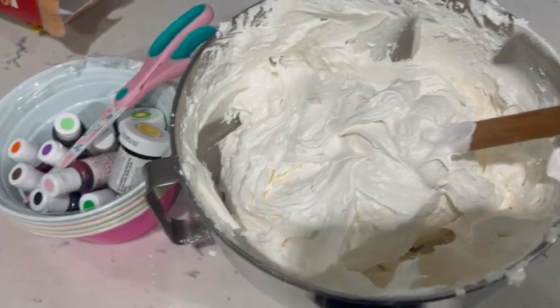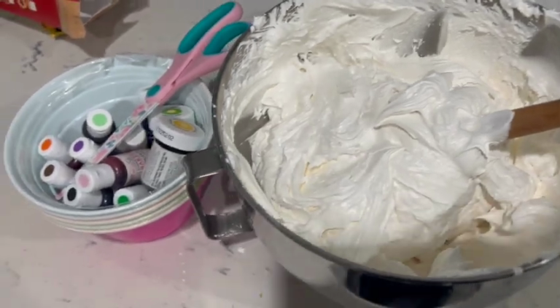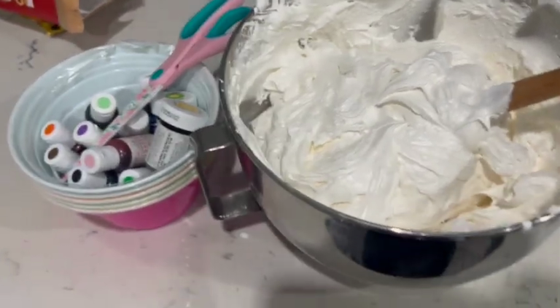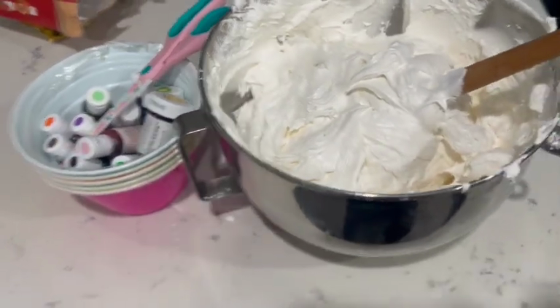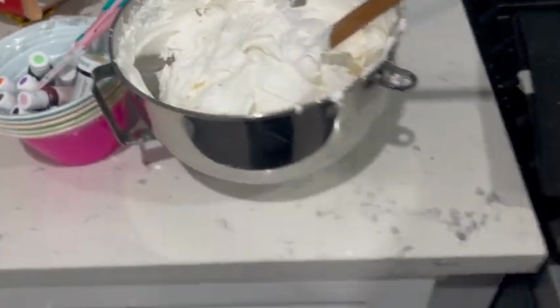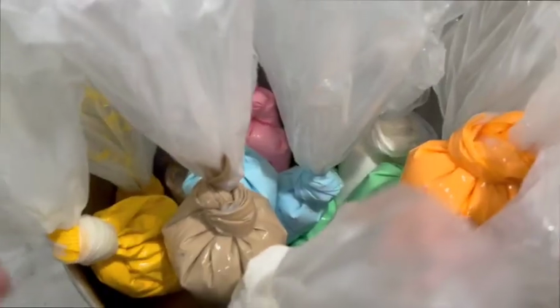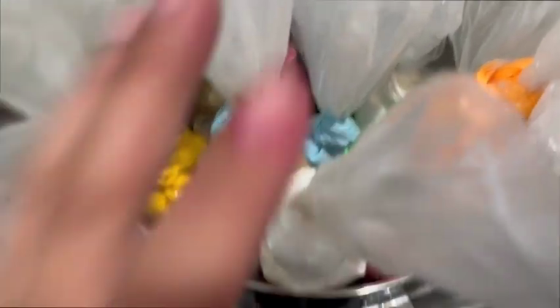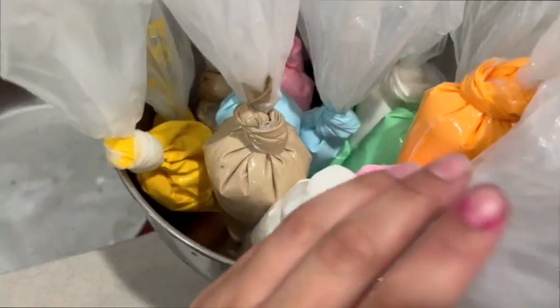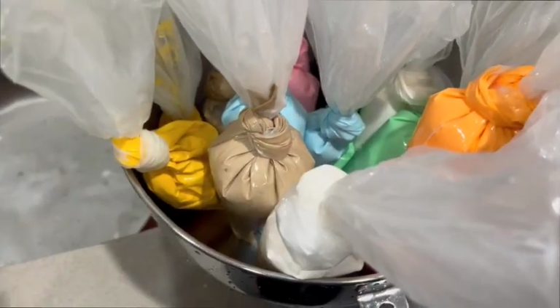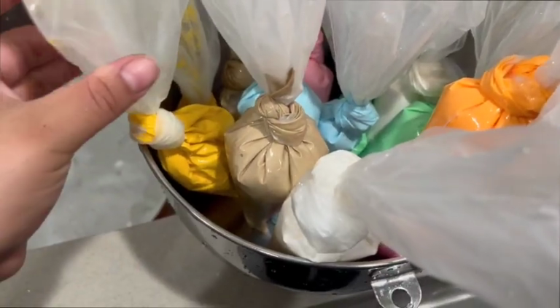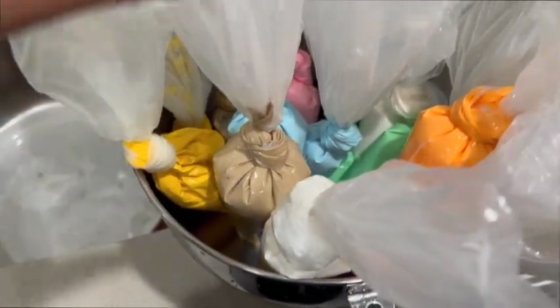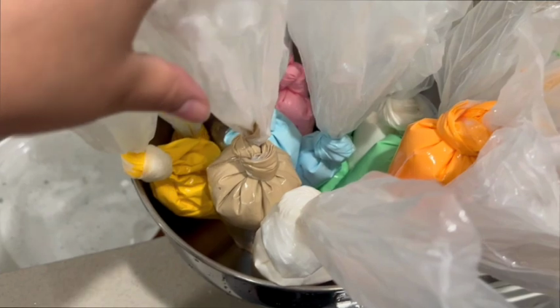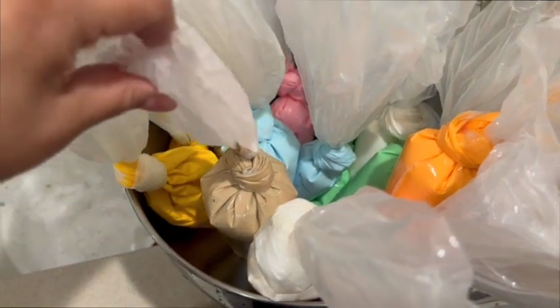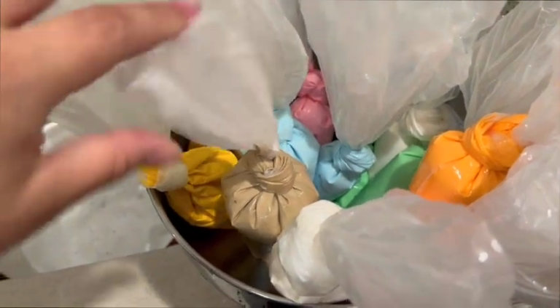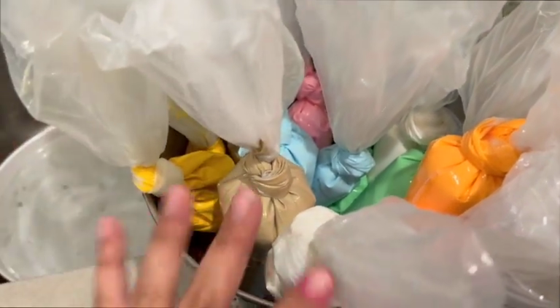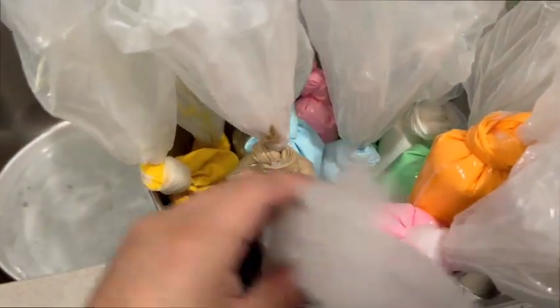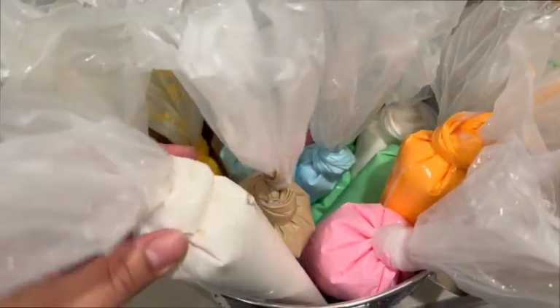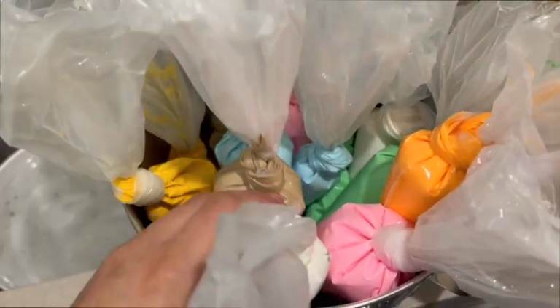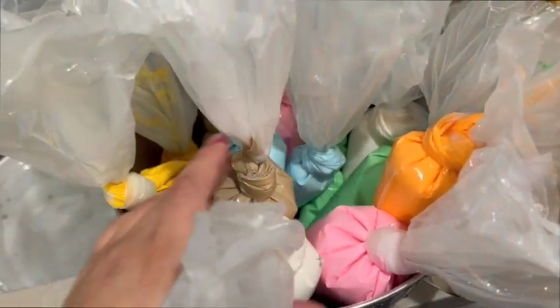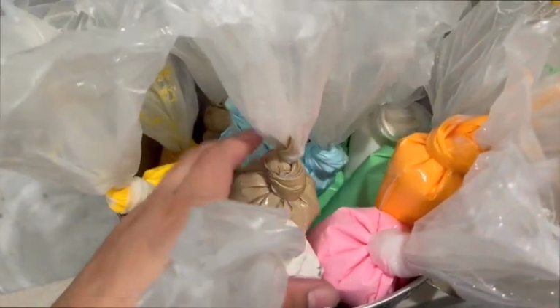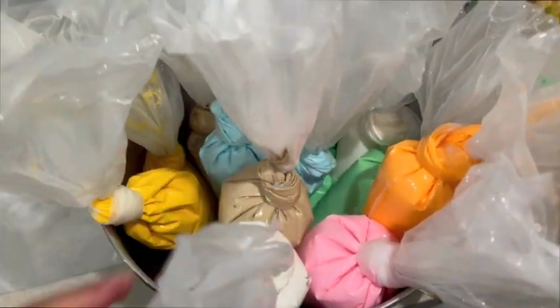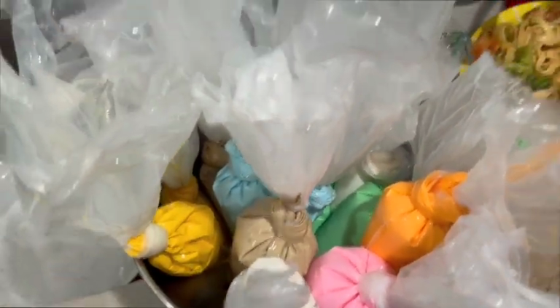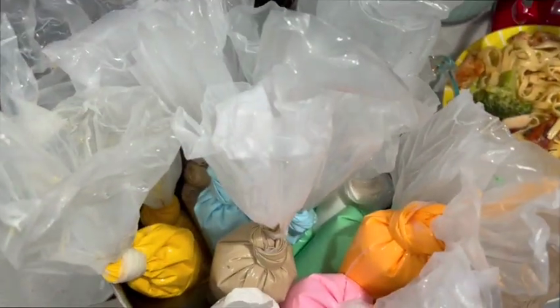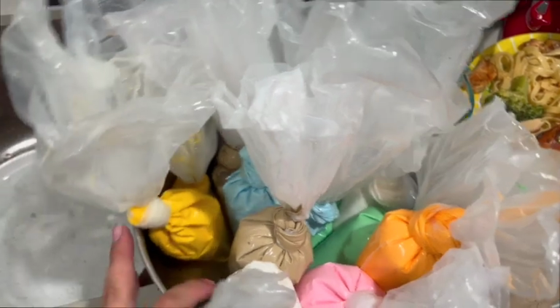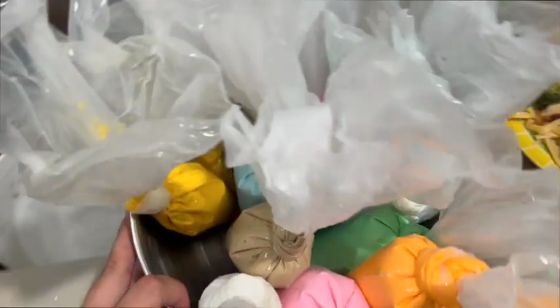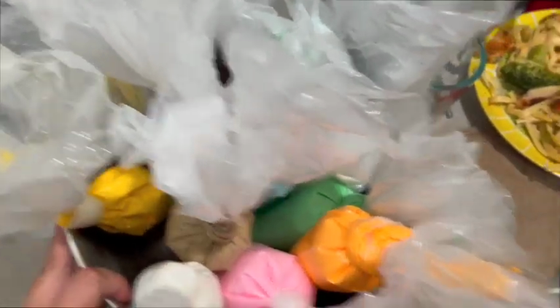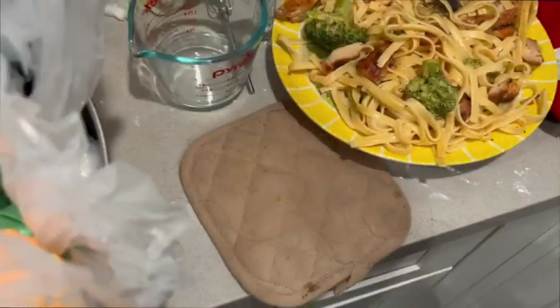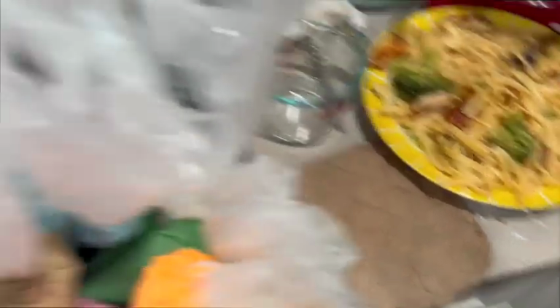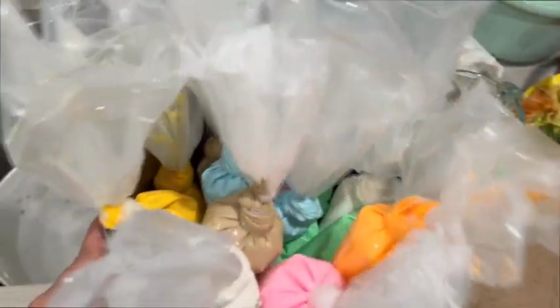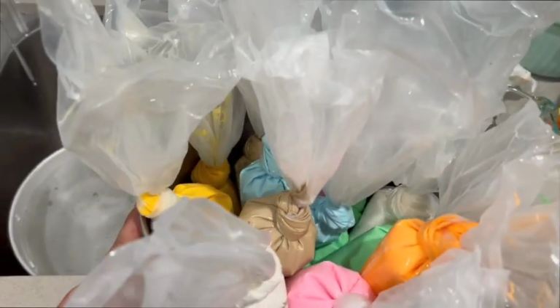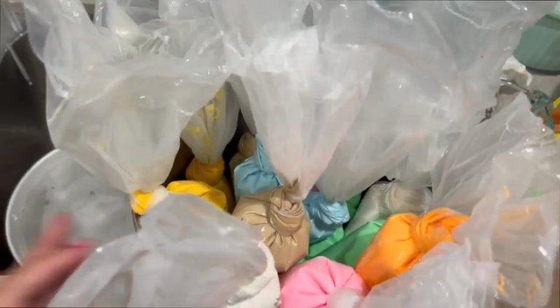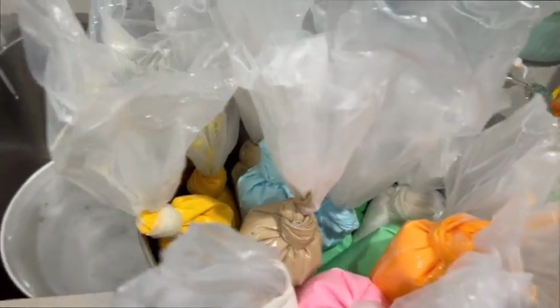We're going to start coloring, which is one of the longest parts. My hats off to cookie makers — this takes forever. I have all the different consistencies here but we're going to decorate till tomorrow. I haven't even eaten dinner. I have a mess to clean up.